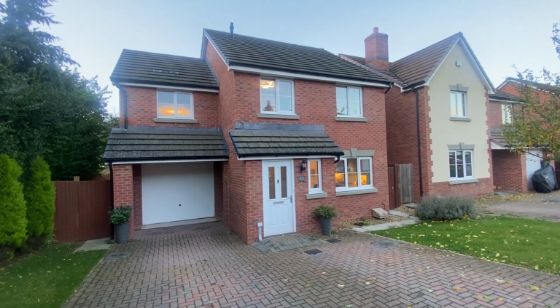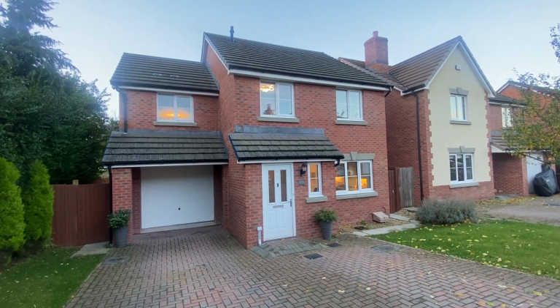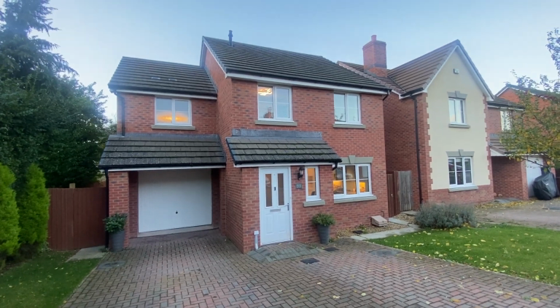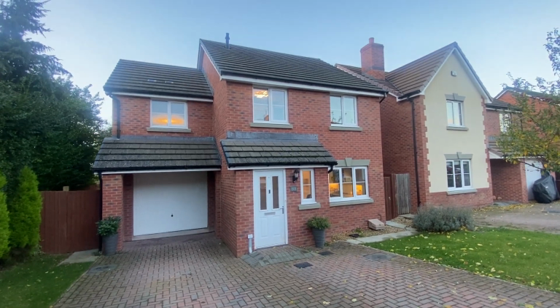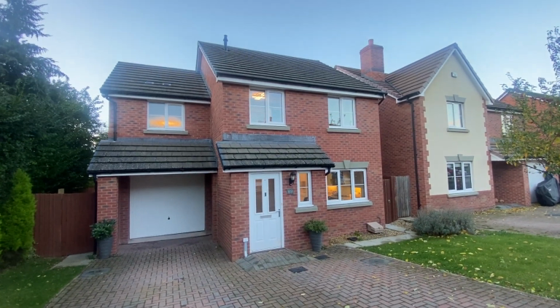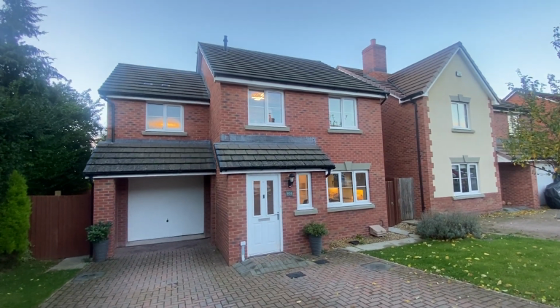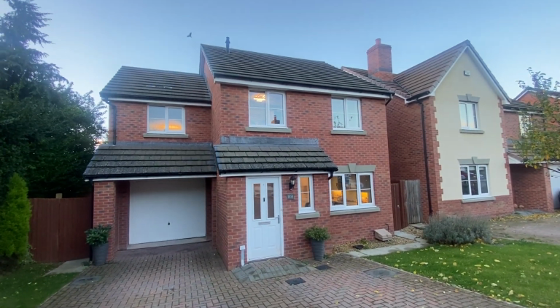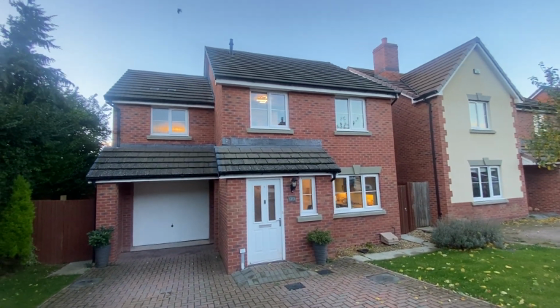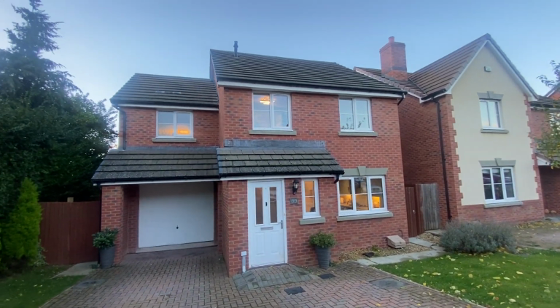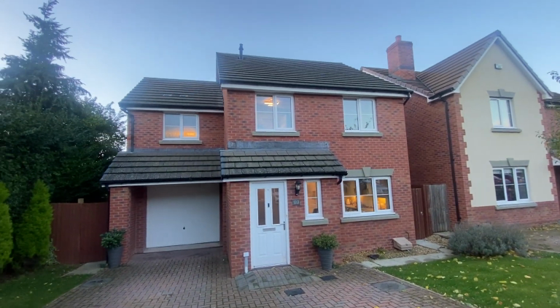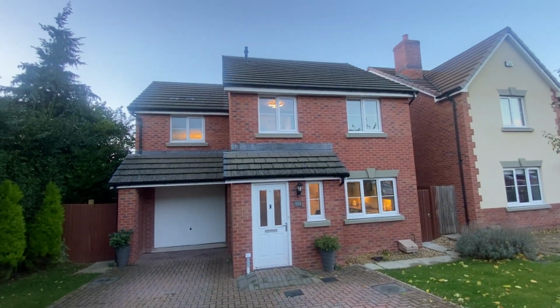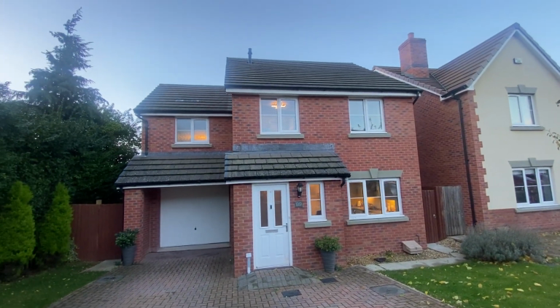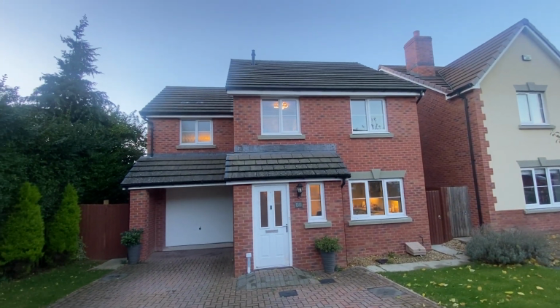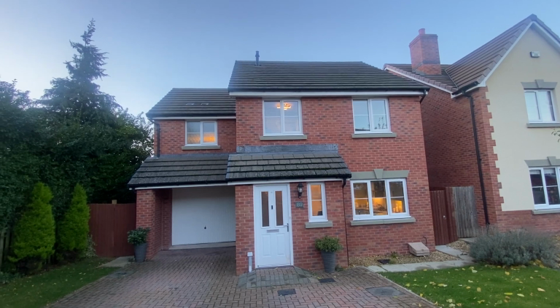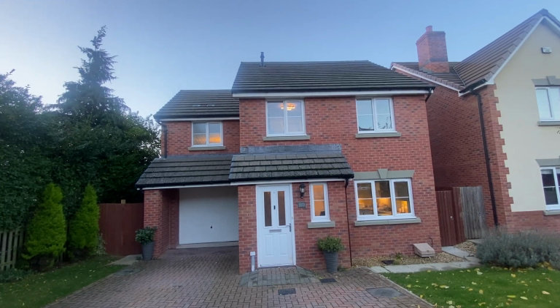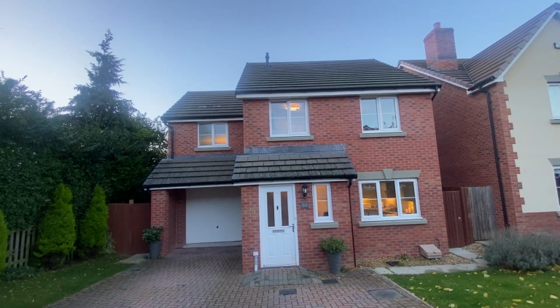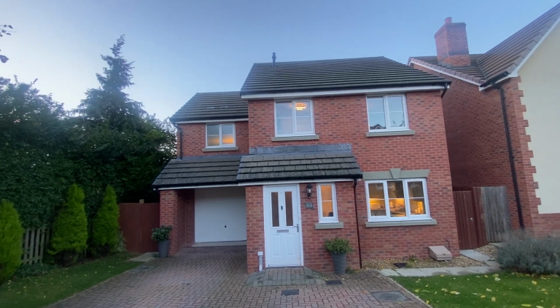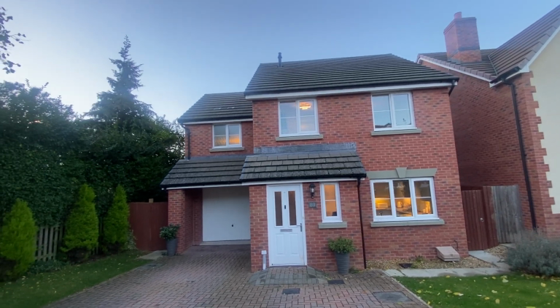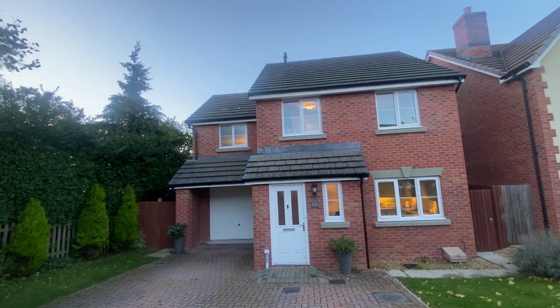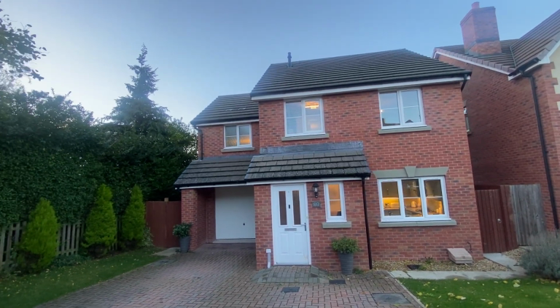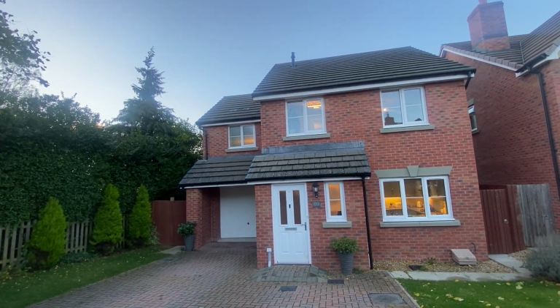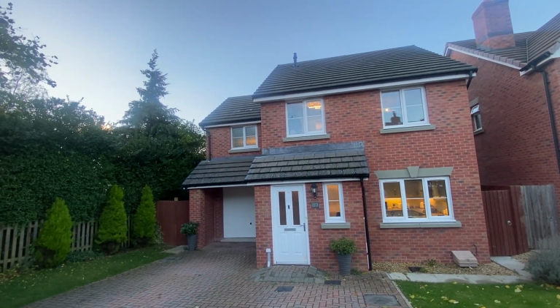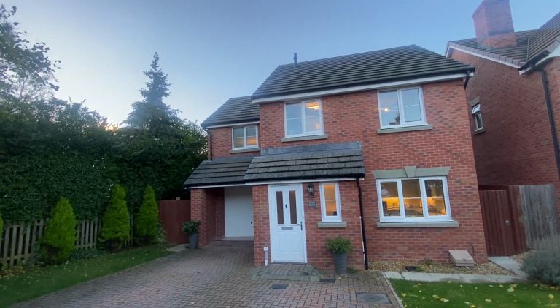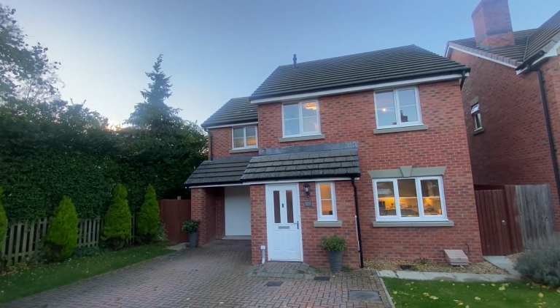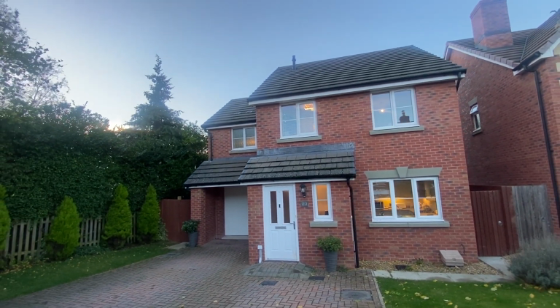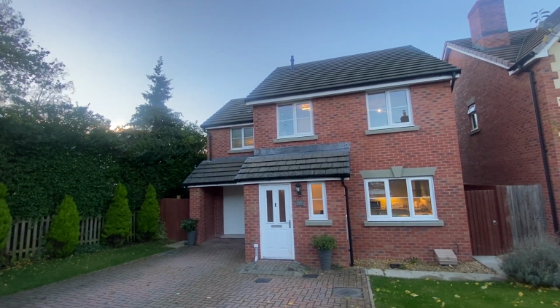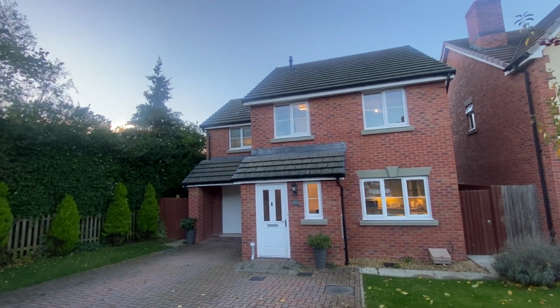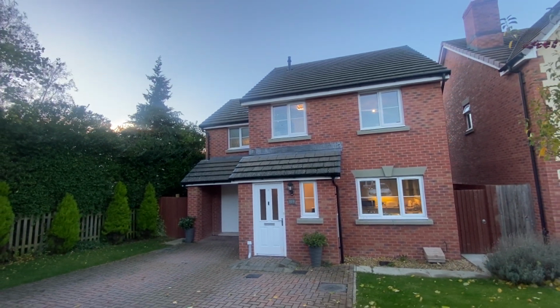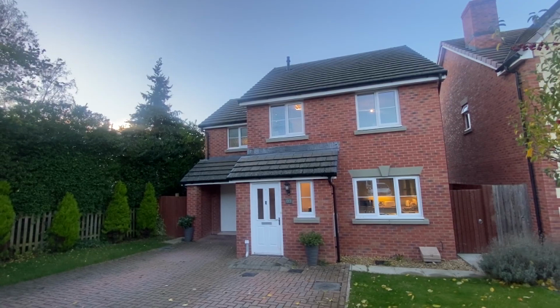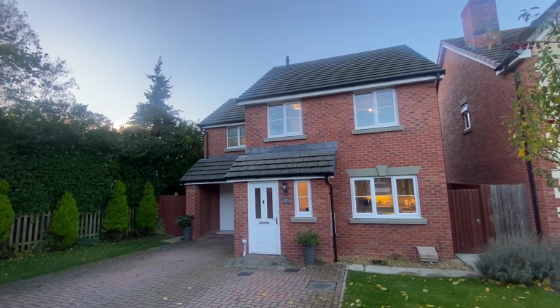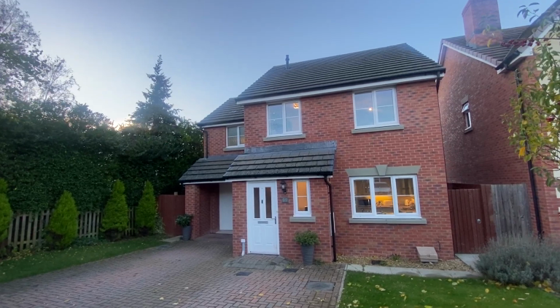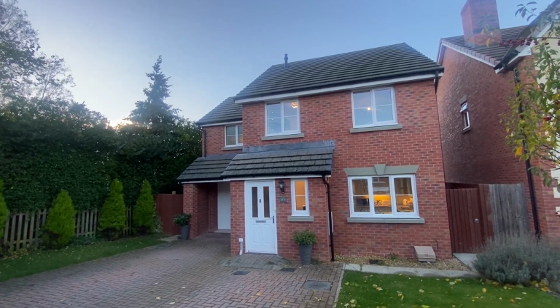Hello everybody, it's Dave from Jackson Property. This is your full video walk-around tour of 89 White House Drive. This is an impressive and modern four-bedroom detached property located on the fringes of Kingston.